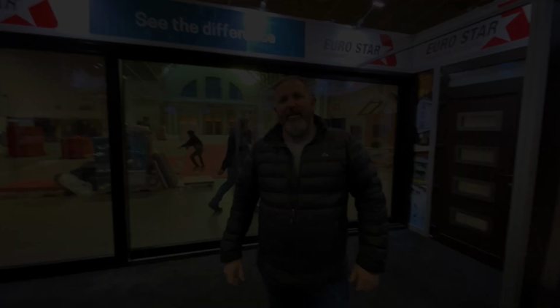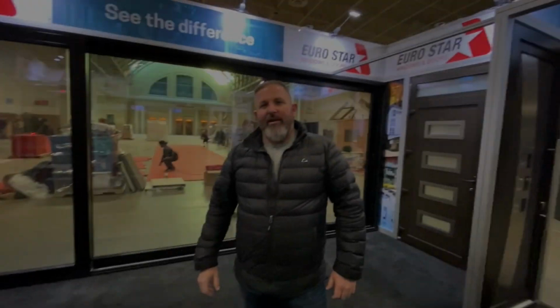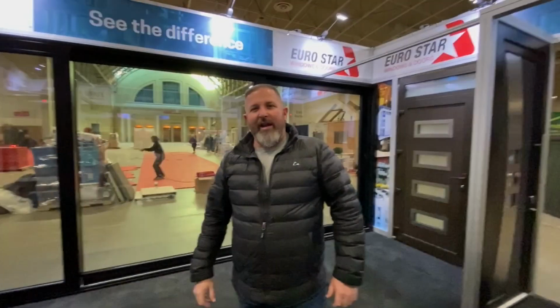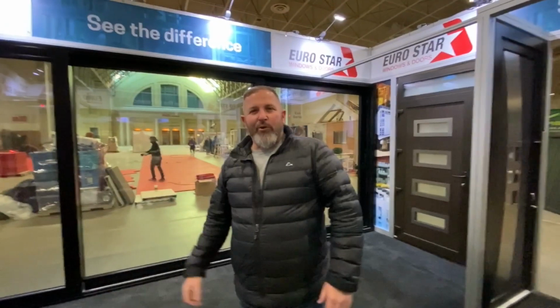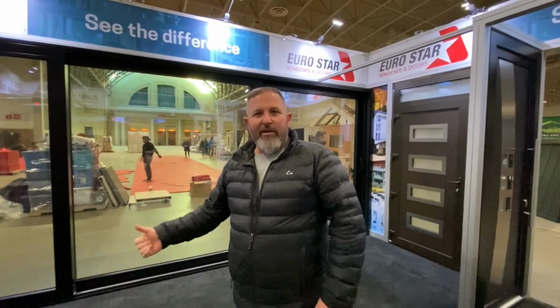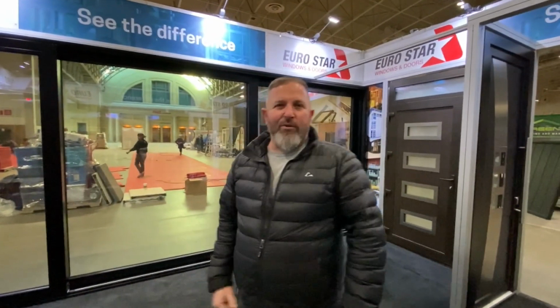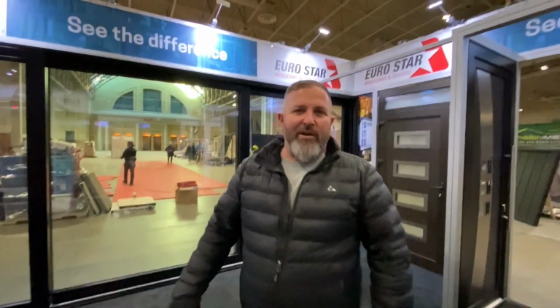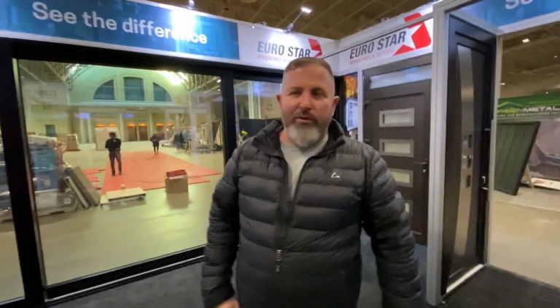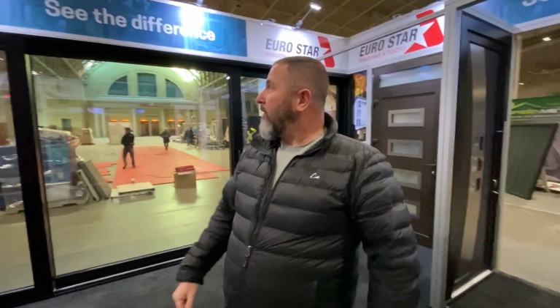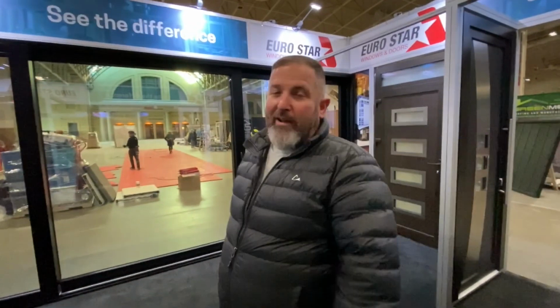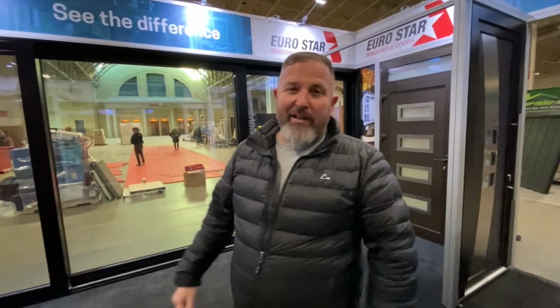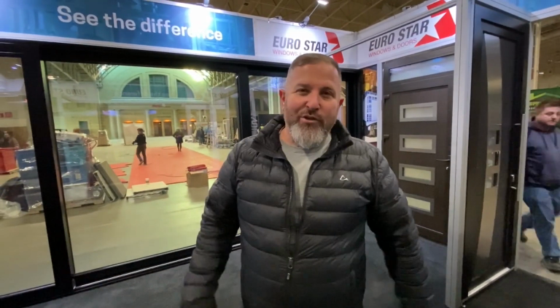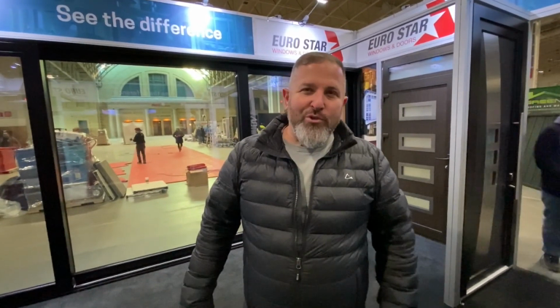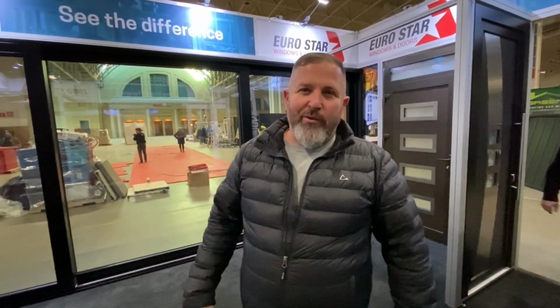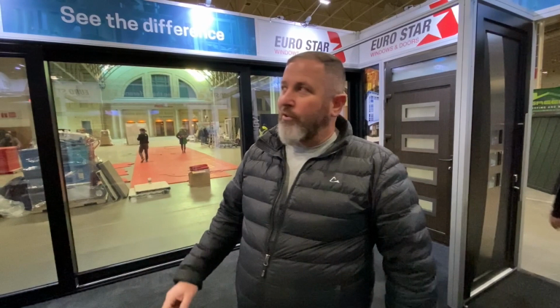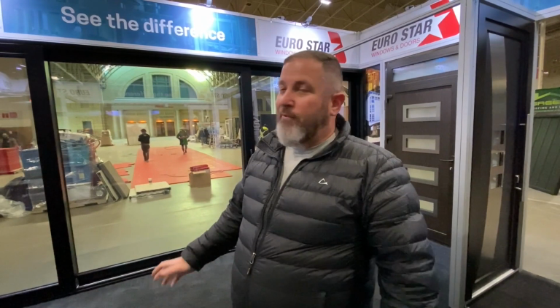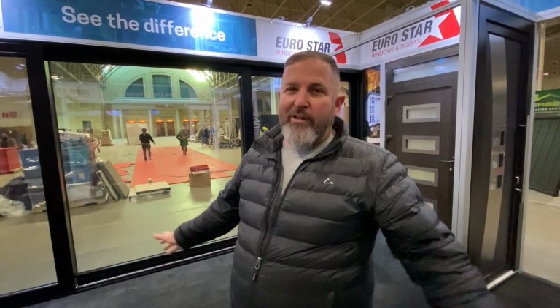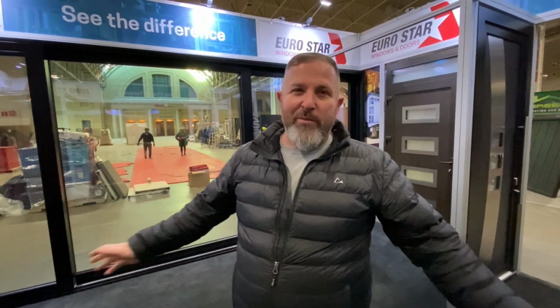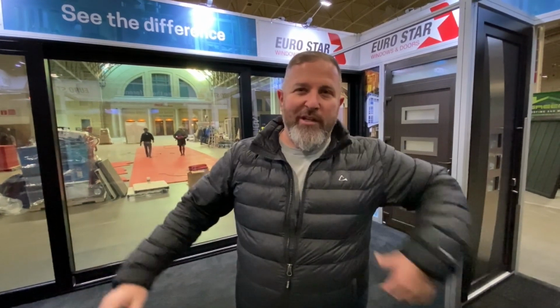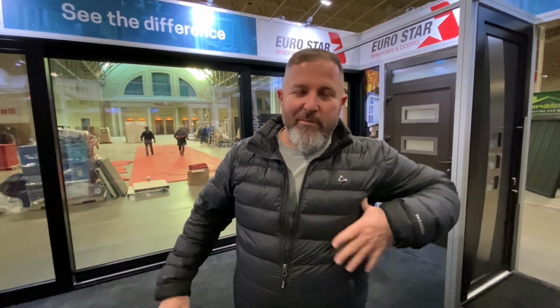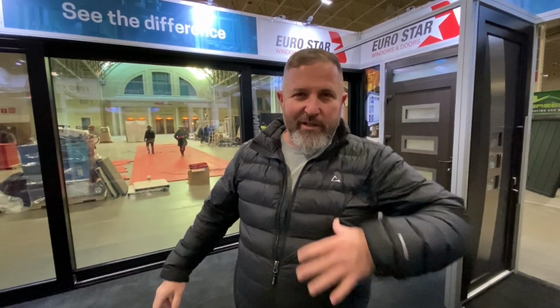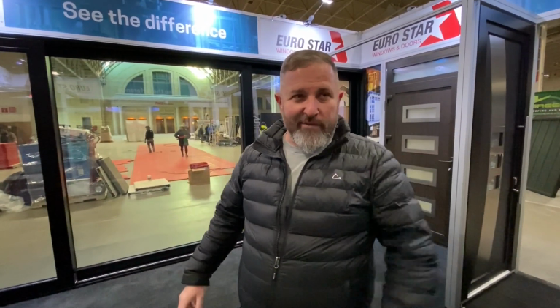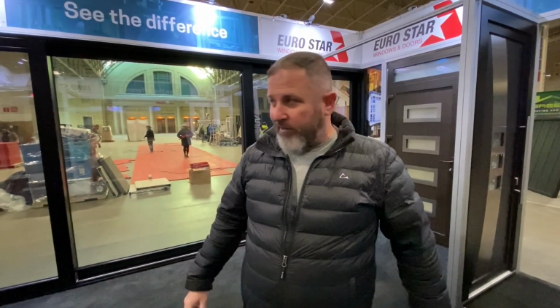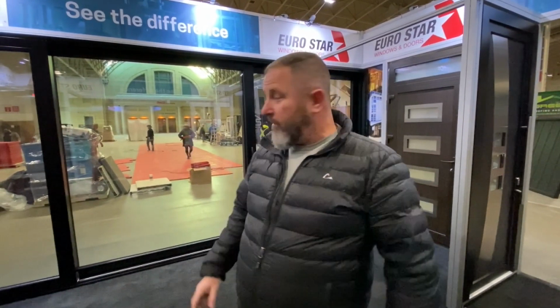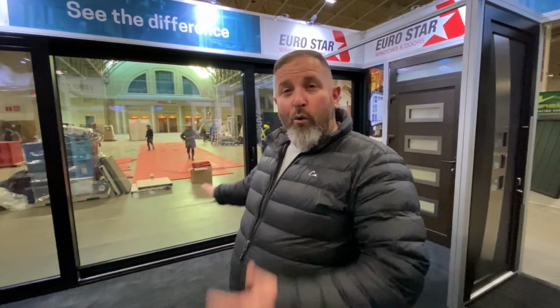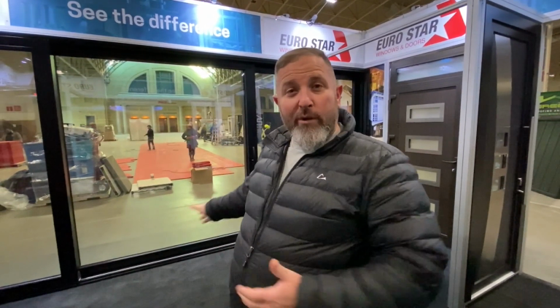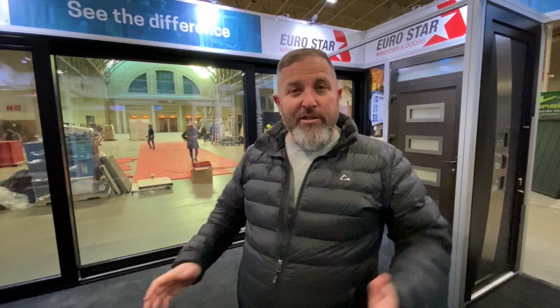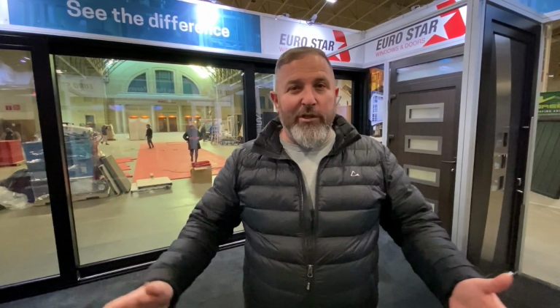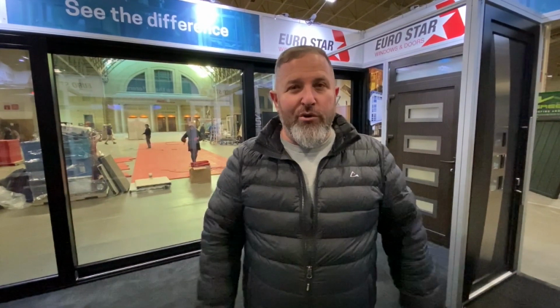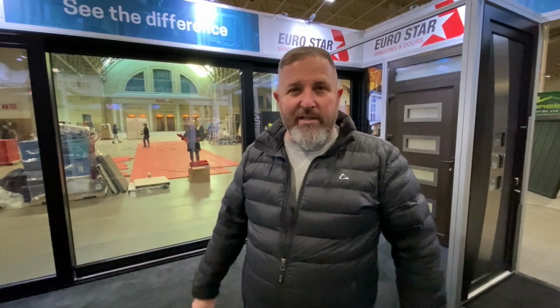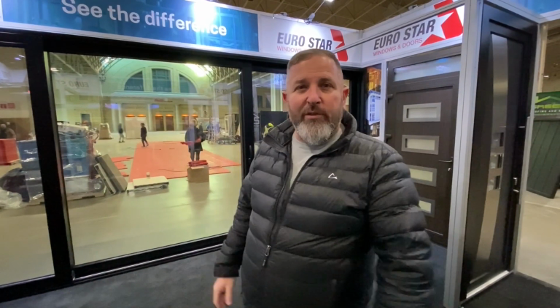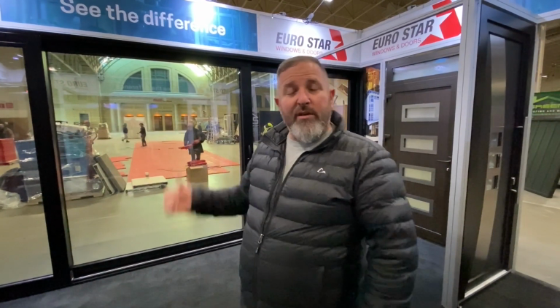Hey guys, we're here at the Eurostar booth at the National Home Show in Toronto. Unfortunately we're being shut down because of the coronavirus, but while we're here I just wanted to show you guys a couple of things that we have here in the booth.